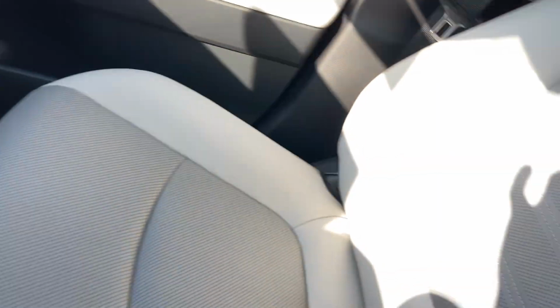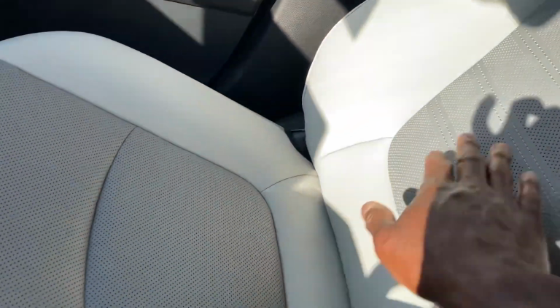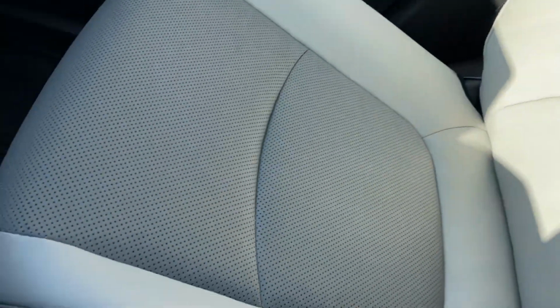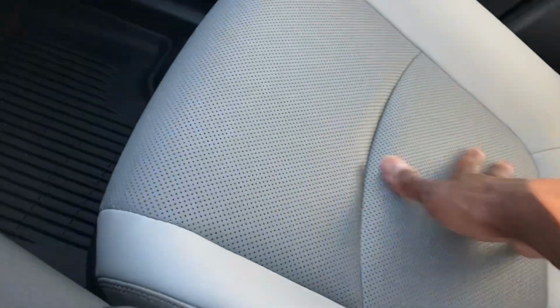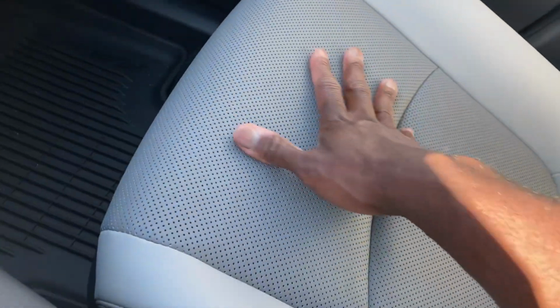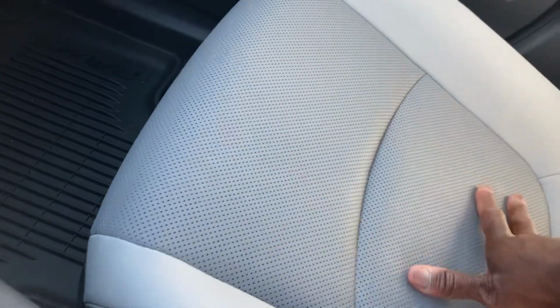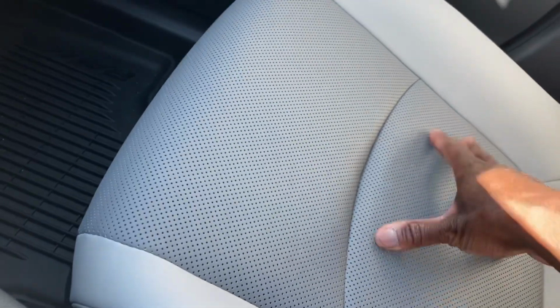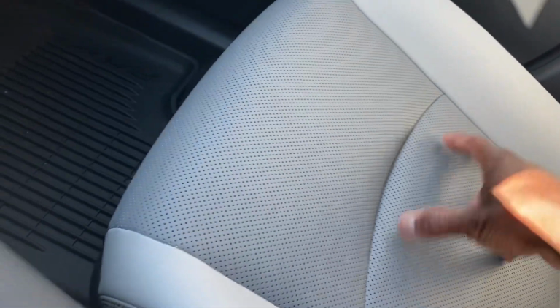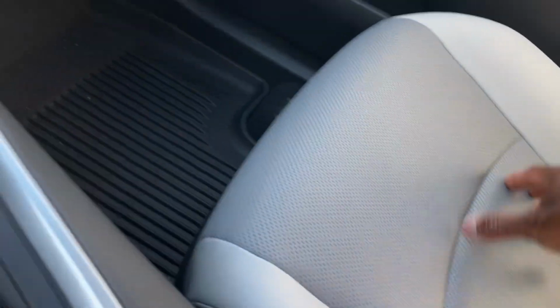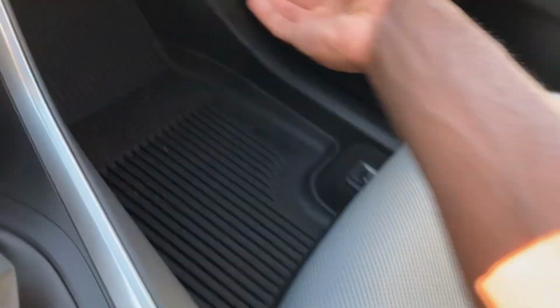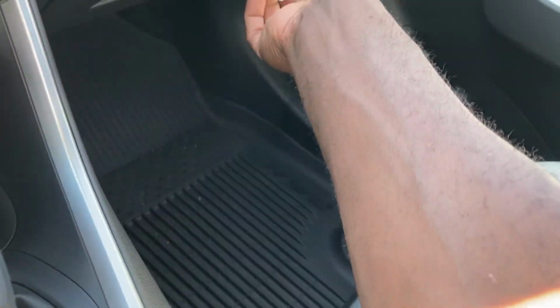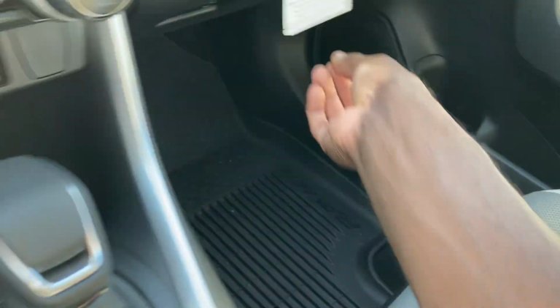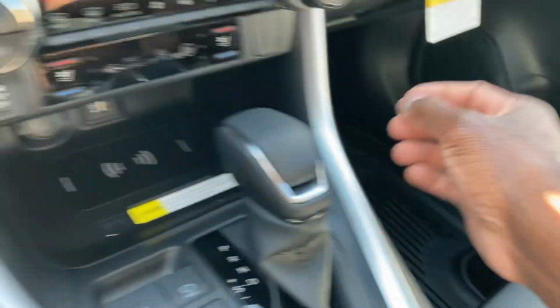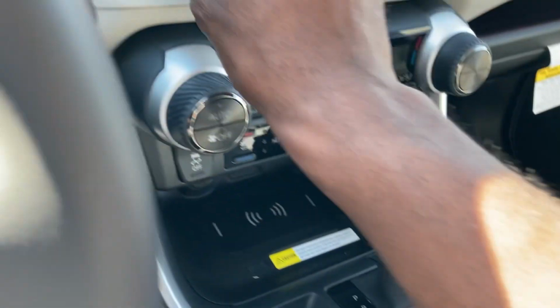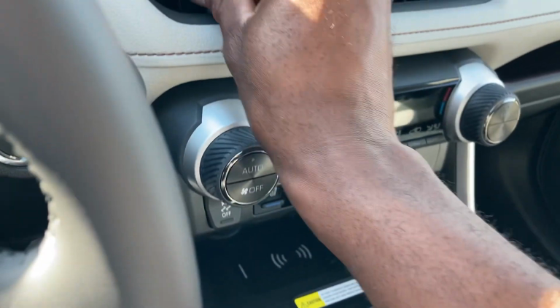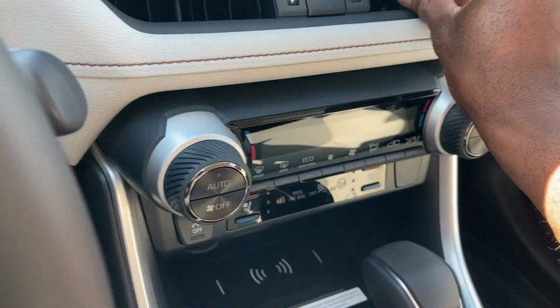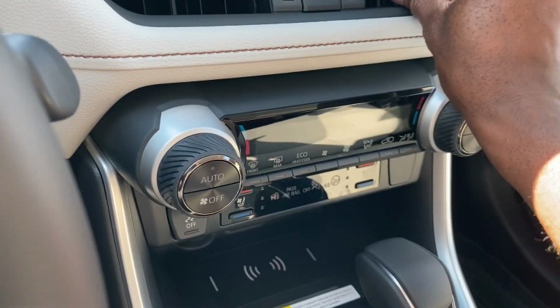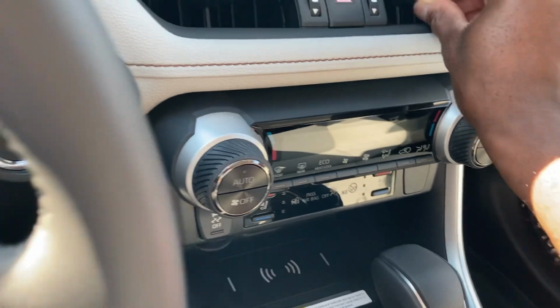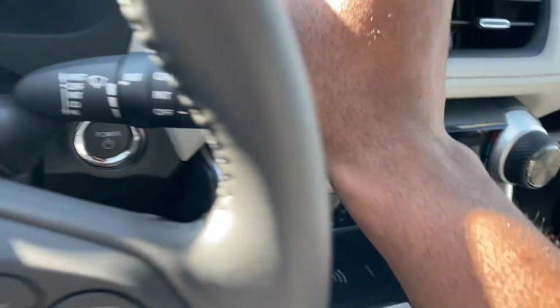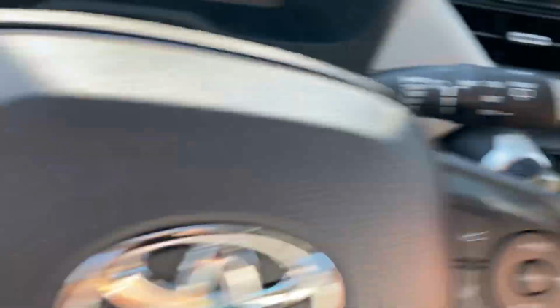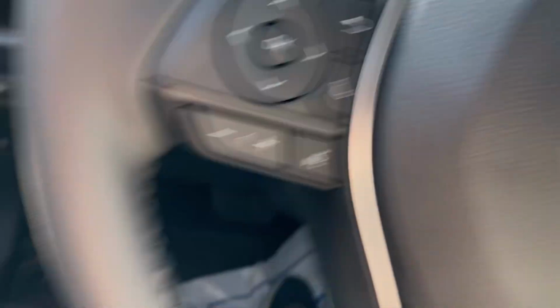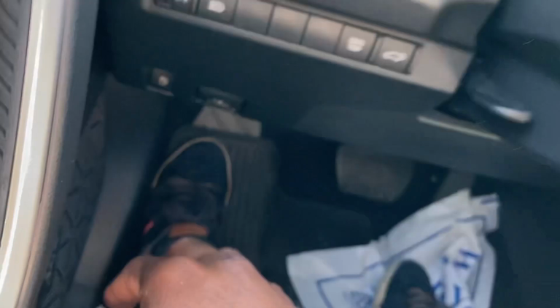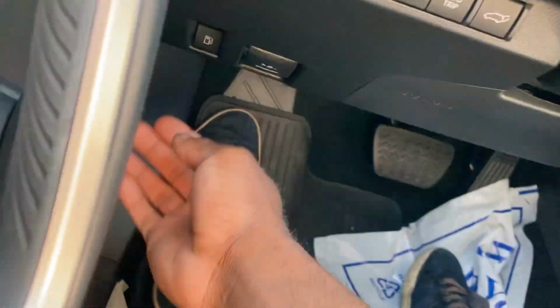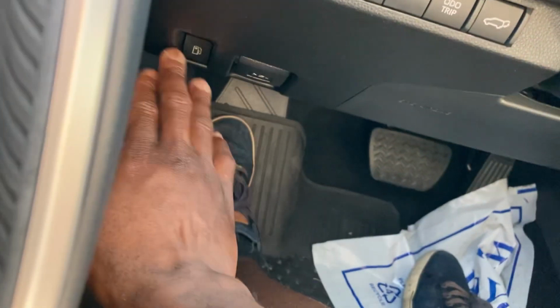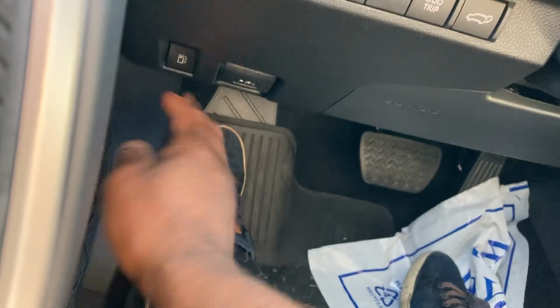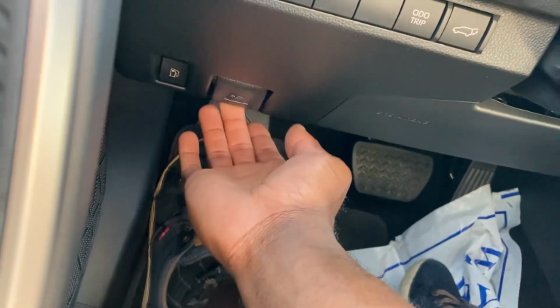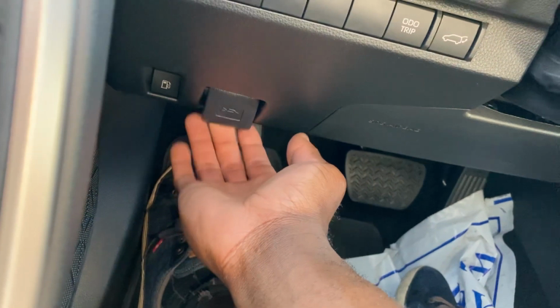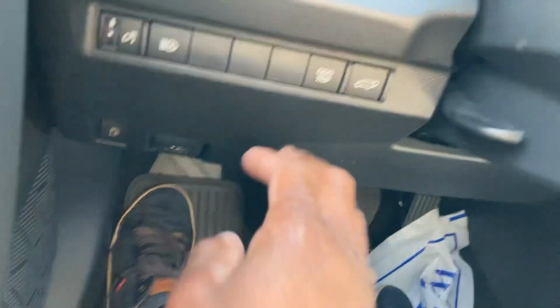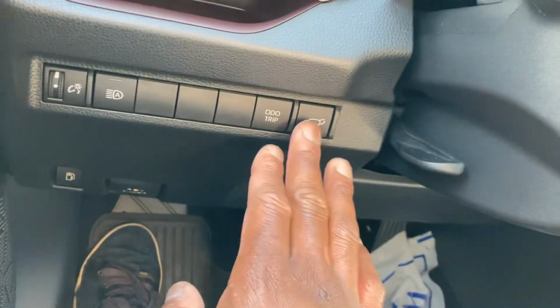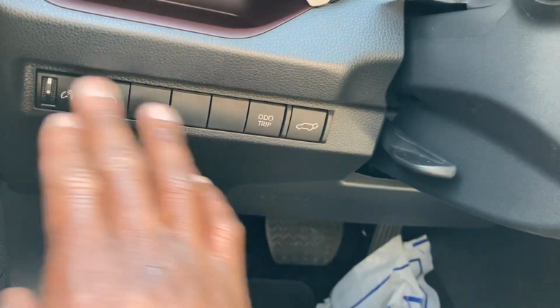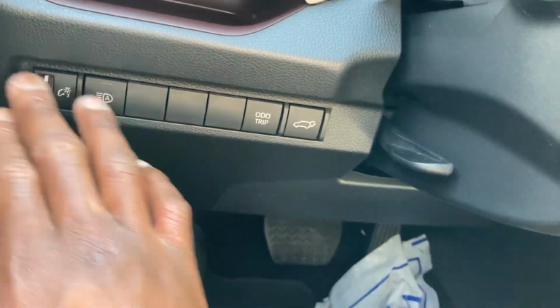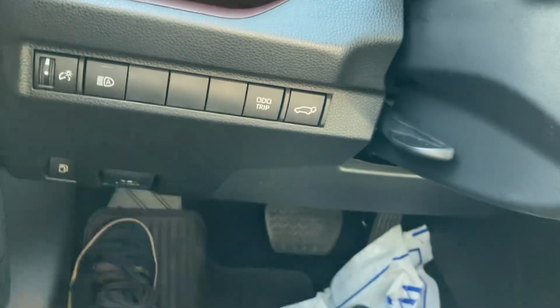Love the seats right here — nice two-tone, nice and padded. Love the stitching right here as well. Advanced airbags. AC vents over here, which I like. Got the fuel door release, hood release, and arm for the liftgate. High beams with your lights.